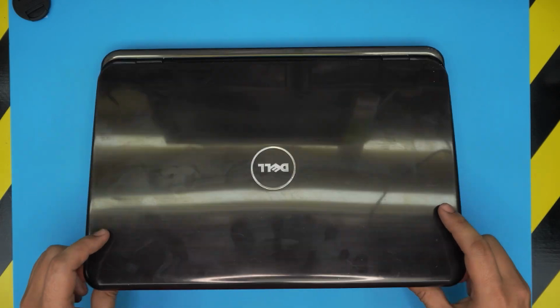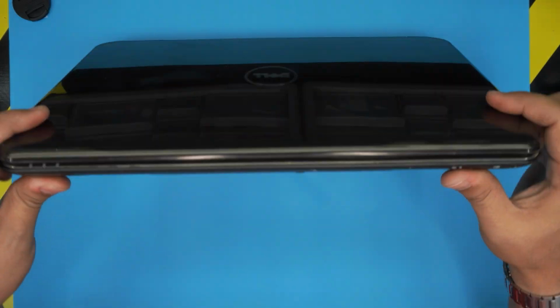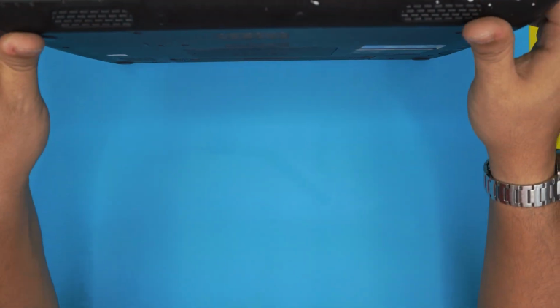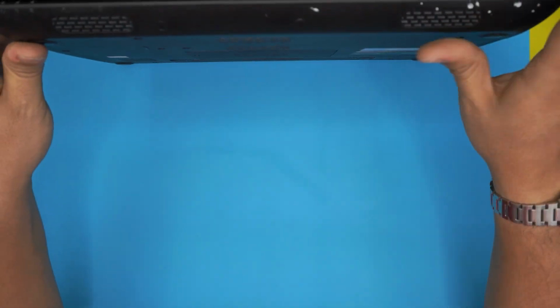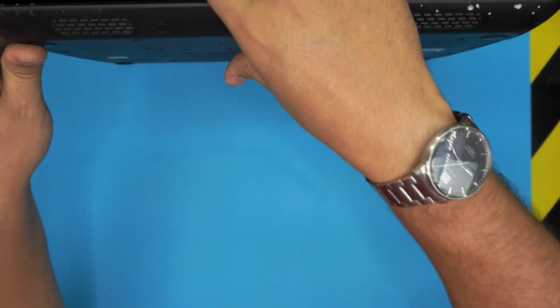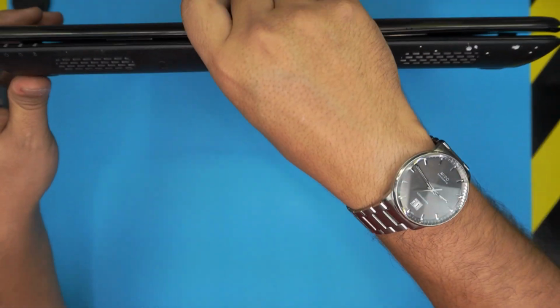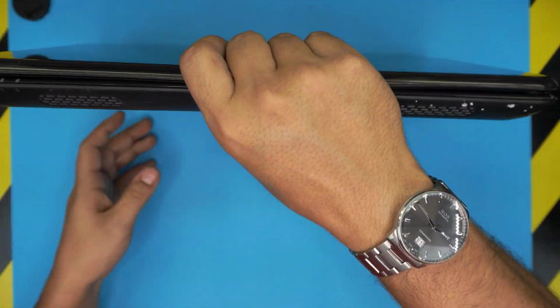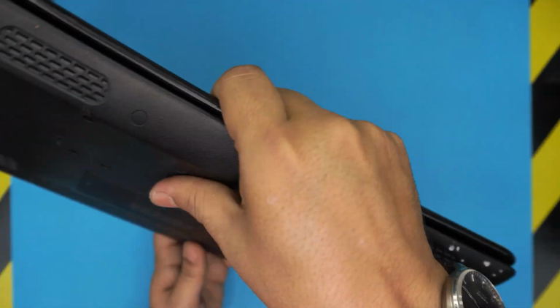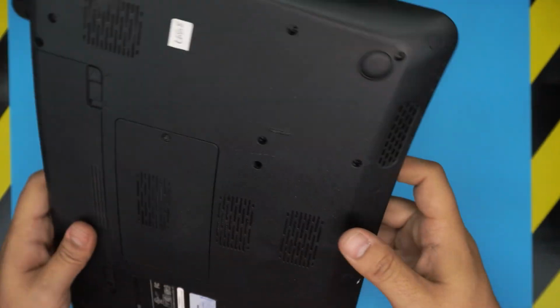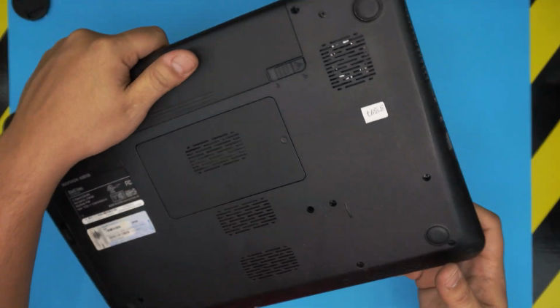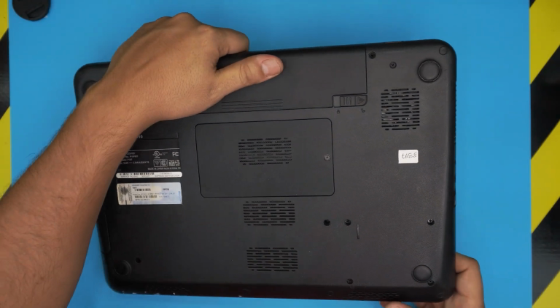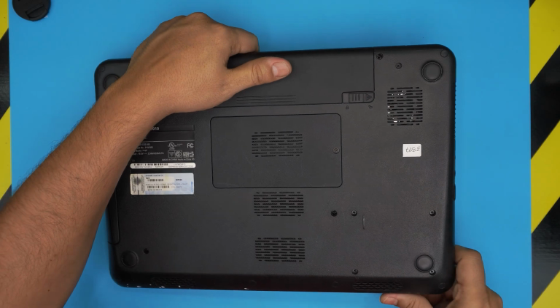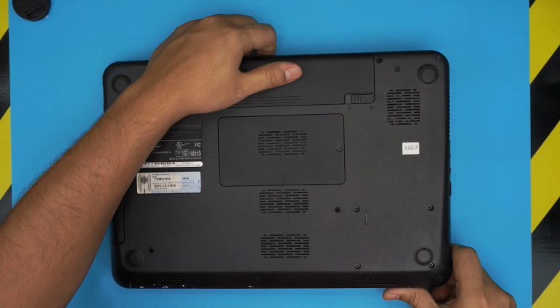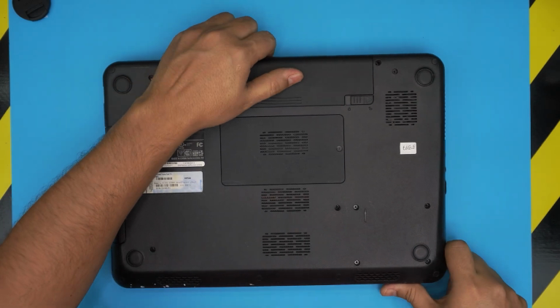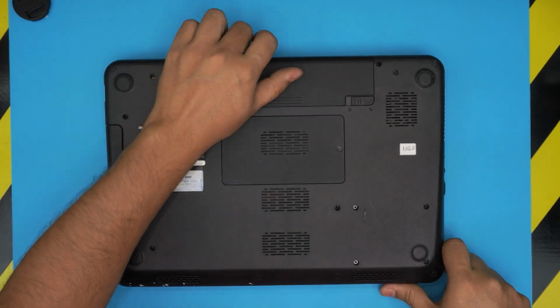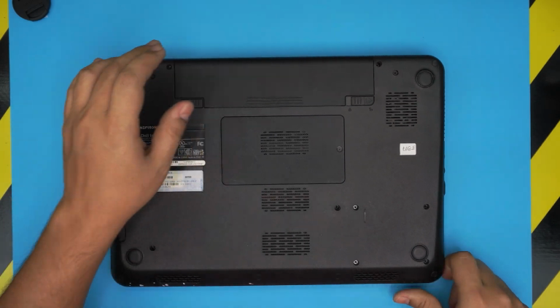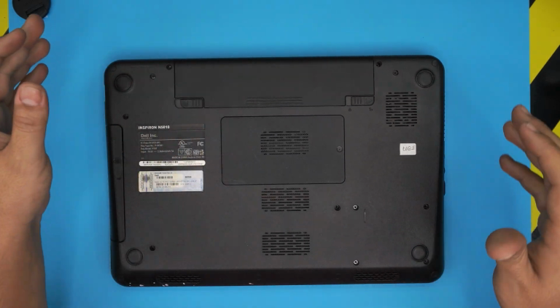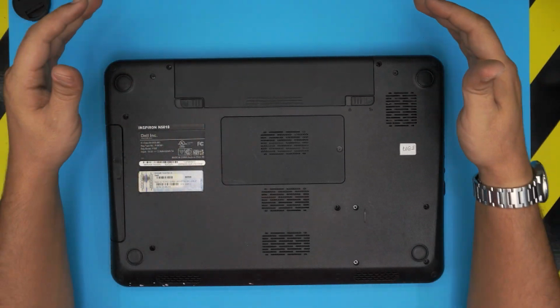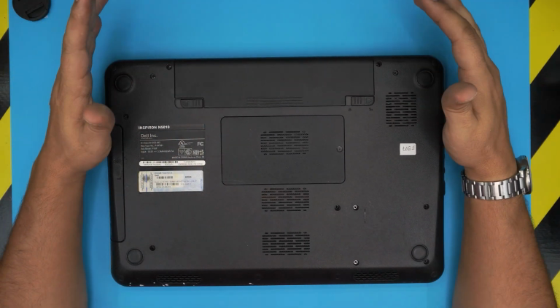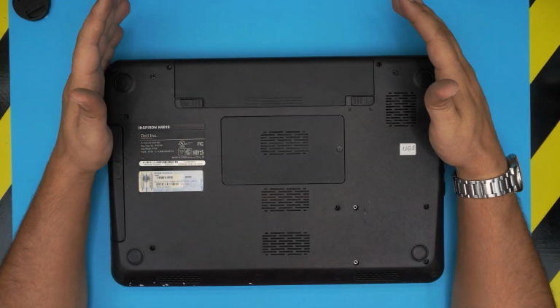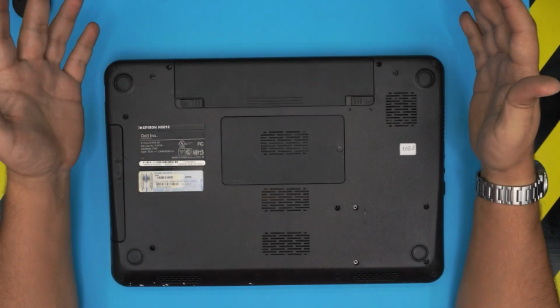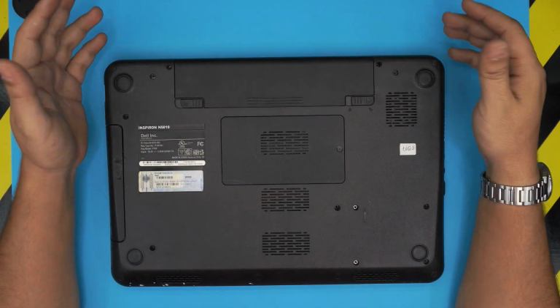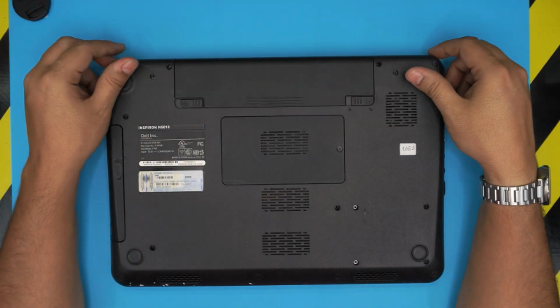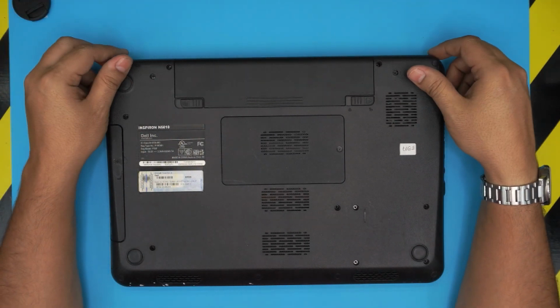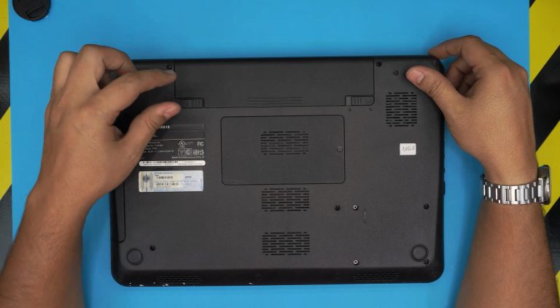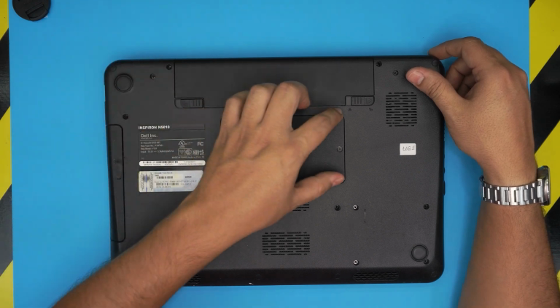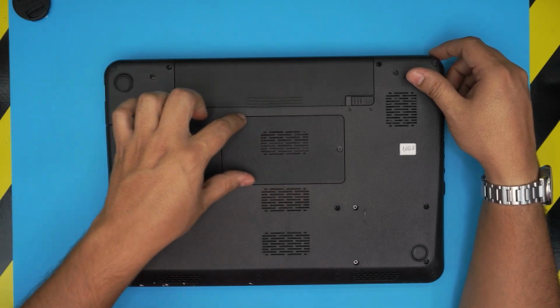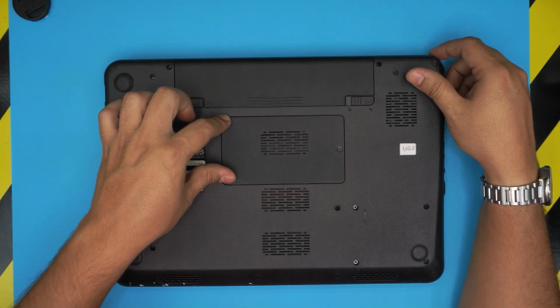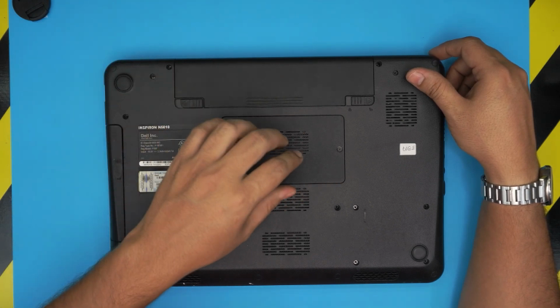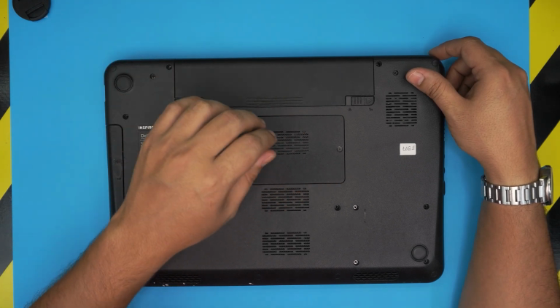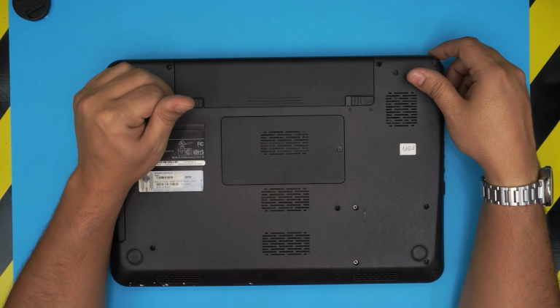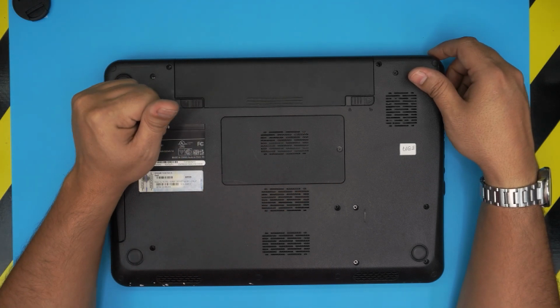I'm going to take you step by step on how to upgrade the RAM and what the maximum capacity is that you can upgrade to. It's really easy — I love this laptop. They make it really easy for a RAM upgrade because they just give you one simple cover and the RAM is right underneath.